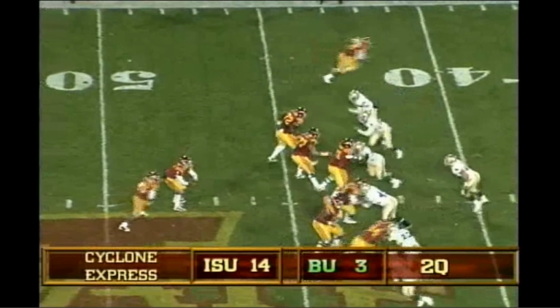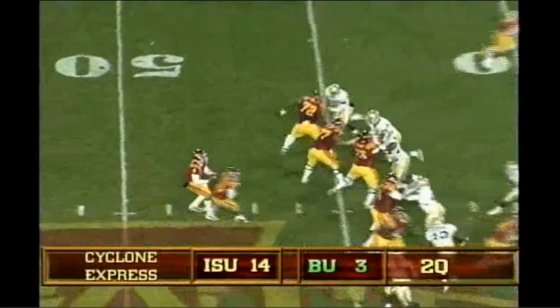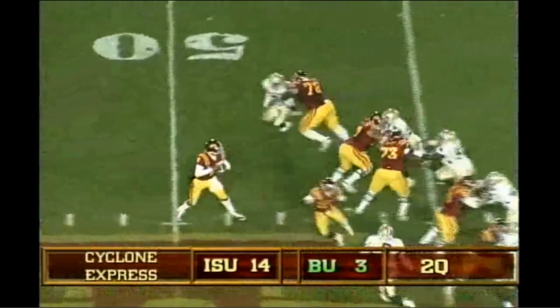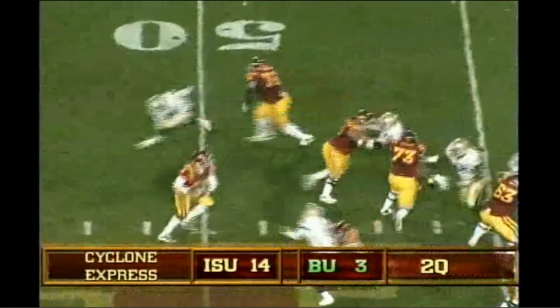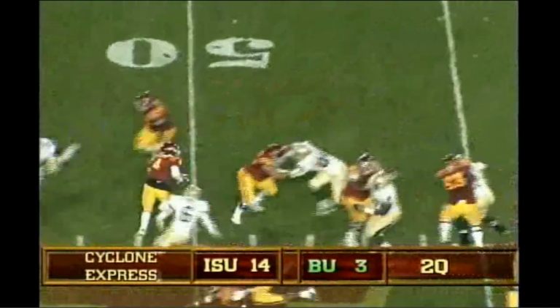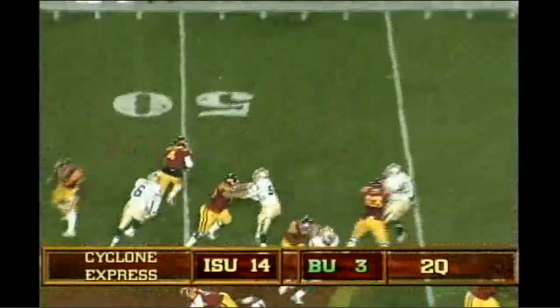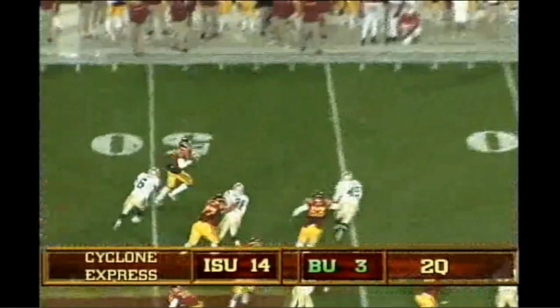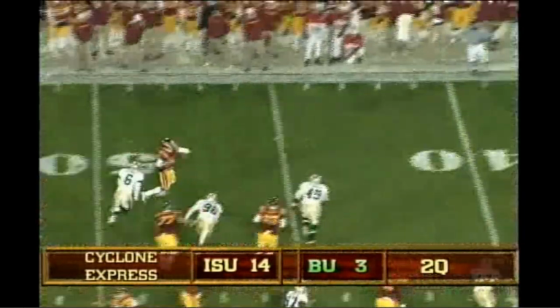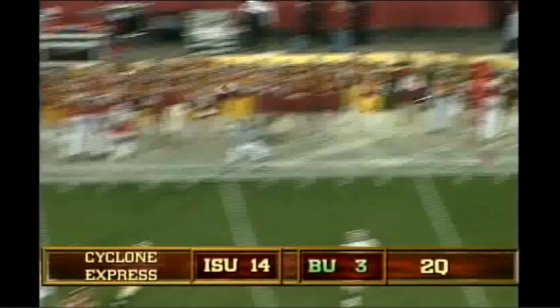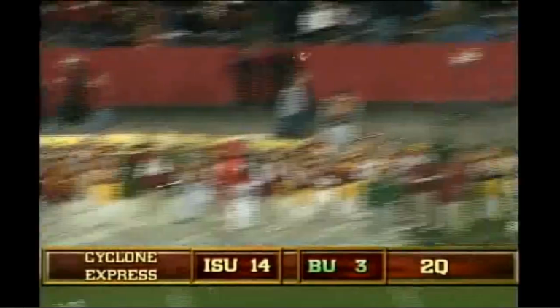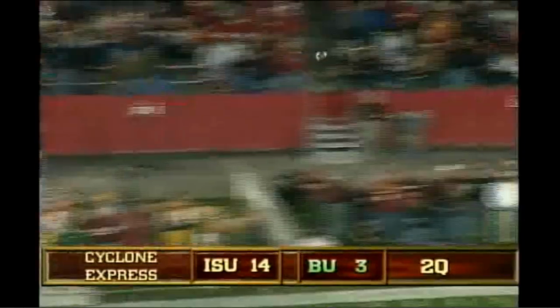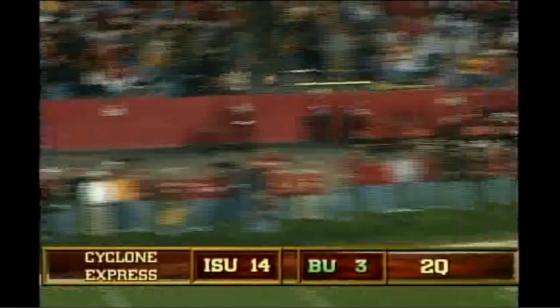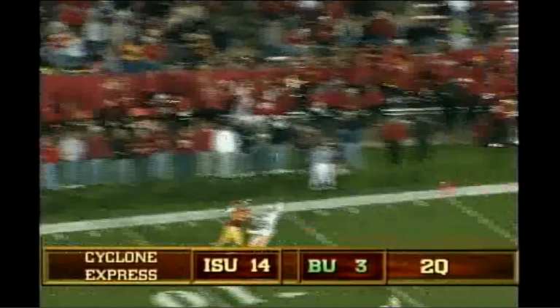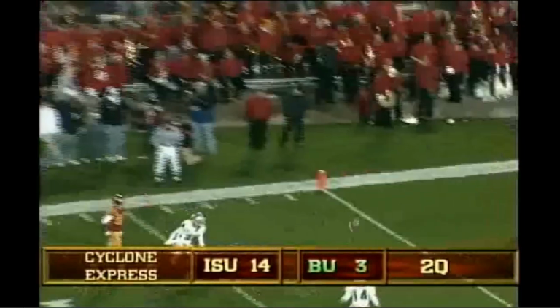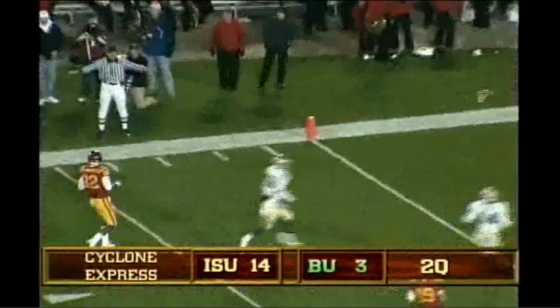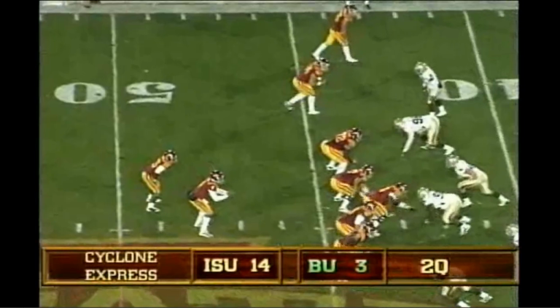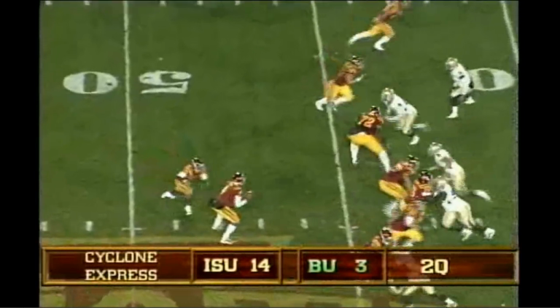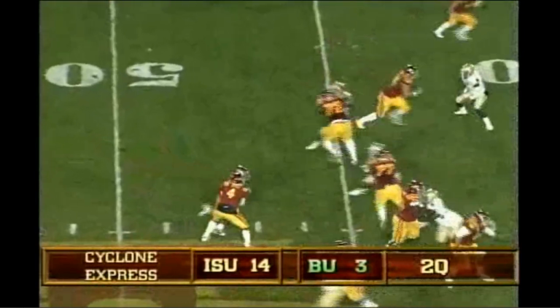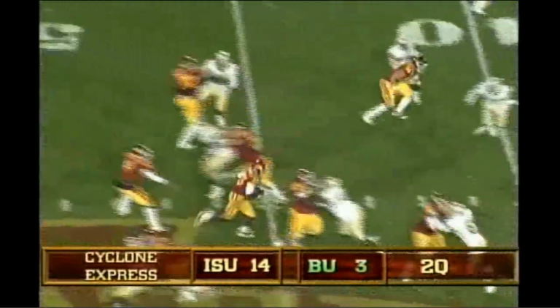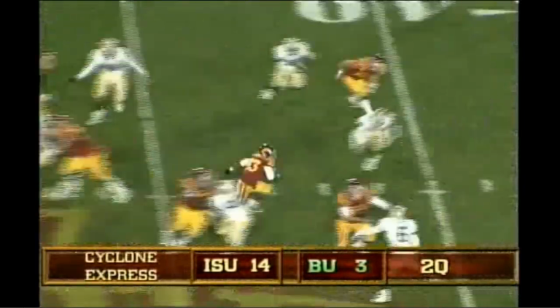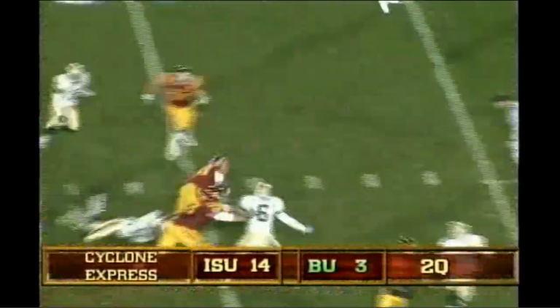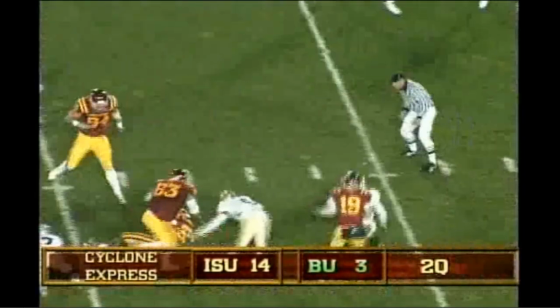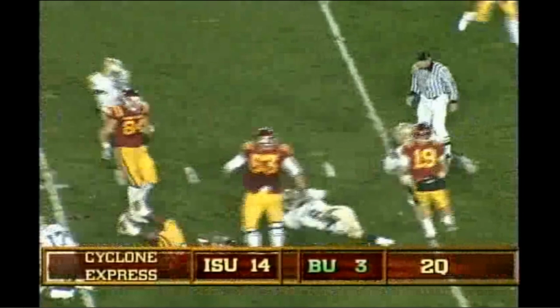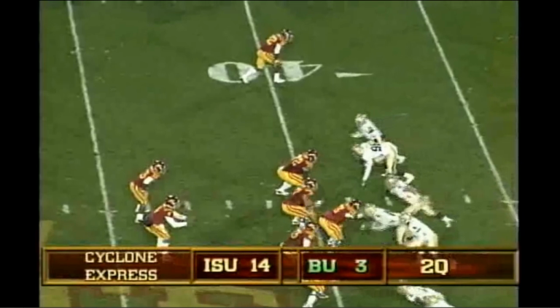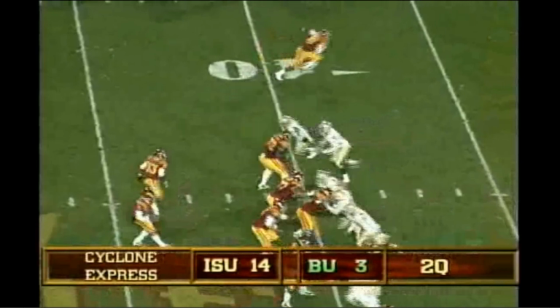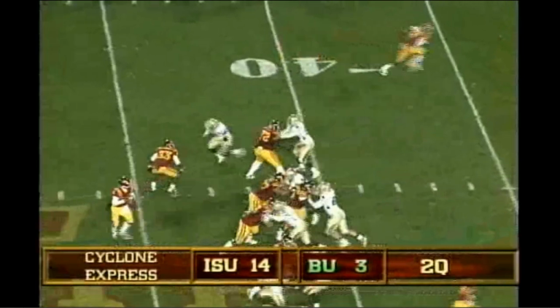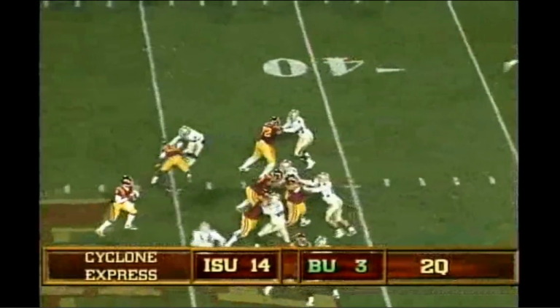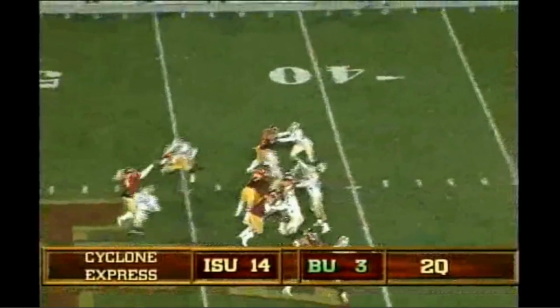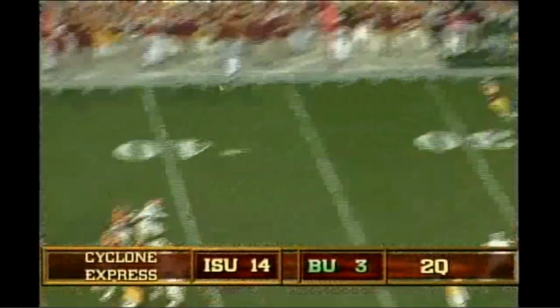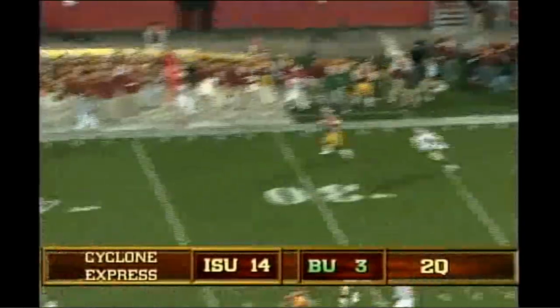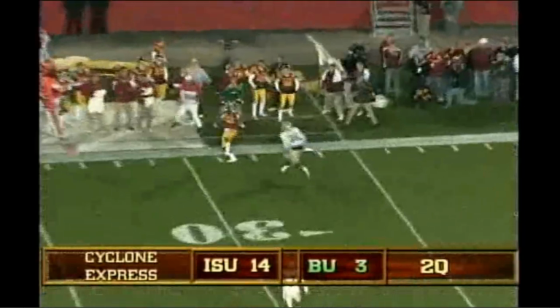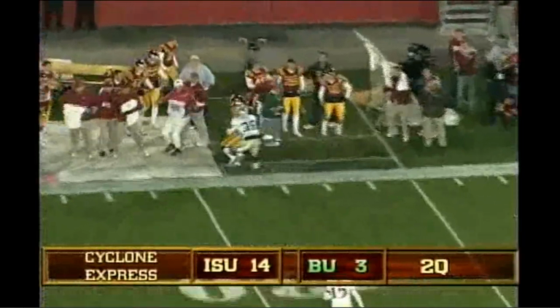There's the snap, fake handoff, Arnod to throw, big pressure coming, rolls to his left, throws it deep down the left side, incomplete. There's the snap, the give to A-Rob, big hole up the middle. Here they come, Arnod drops, throws under pressure, left side, caught.